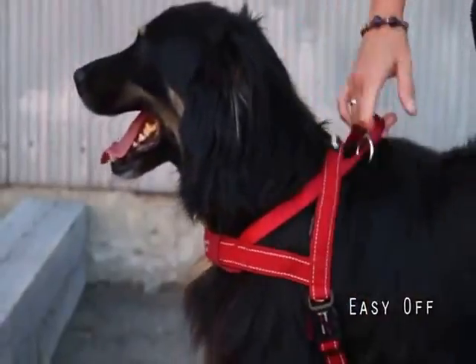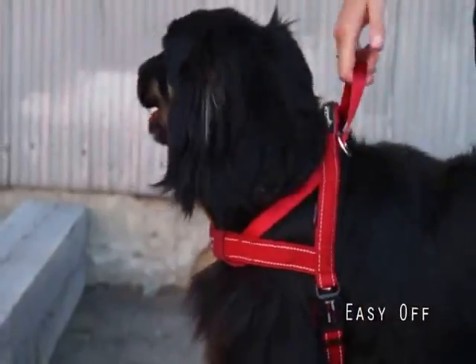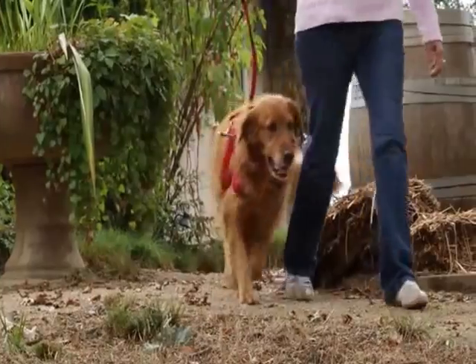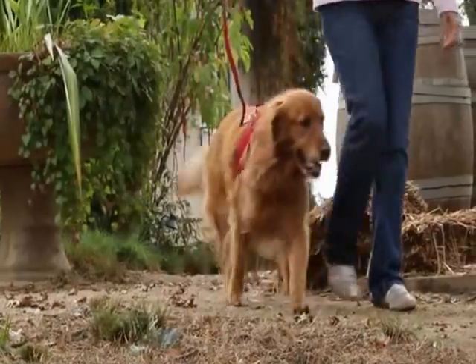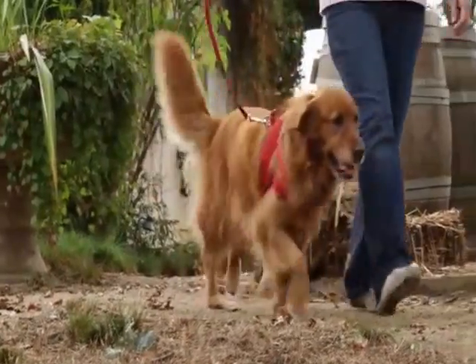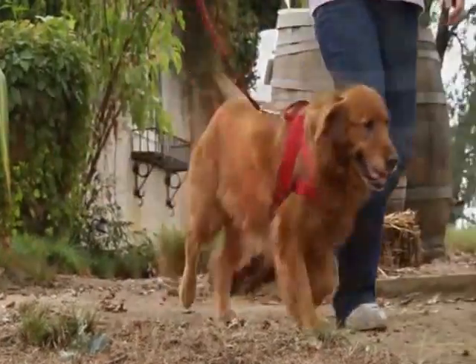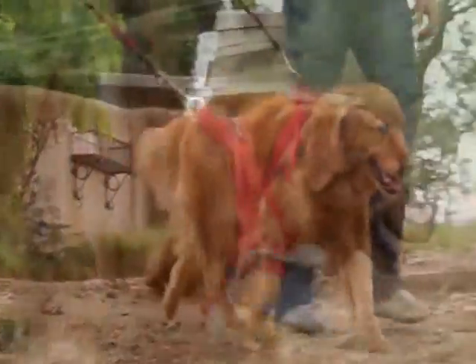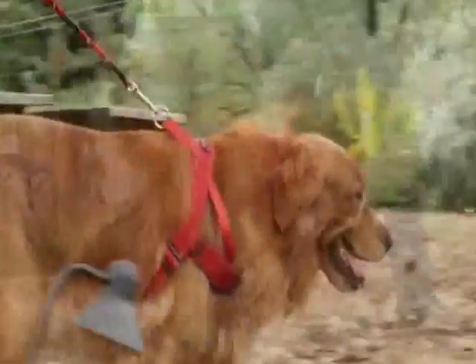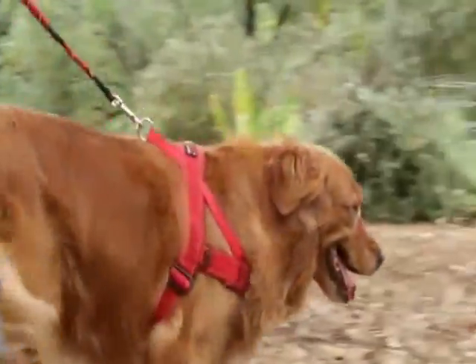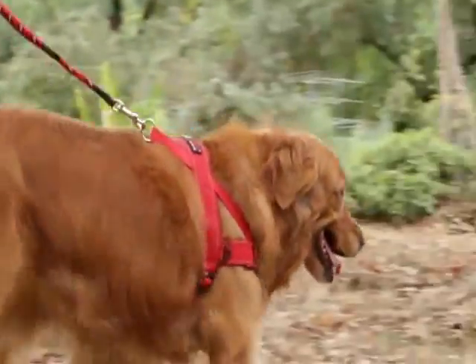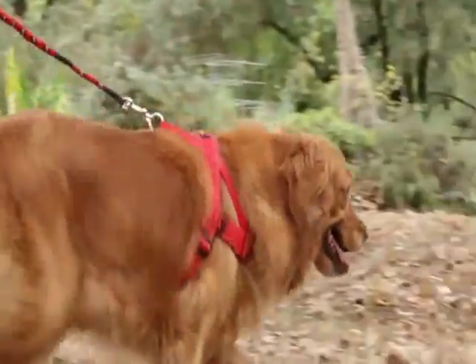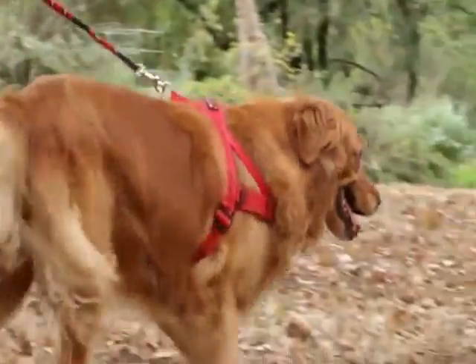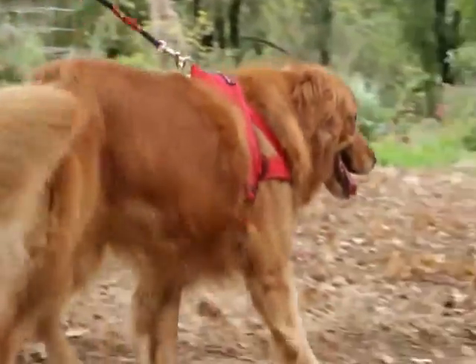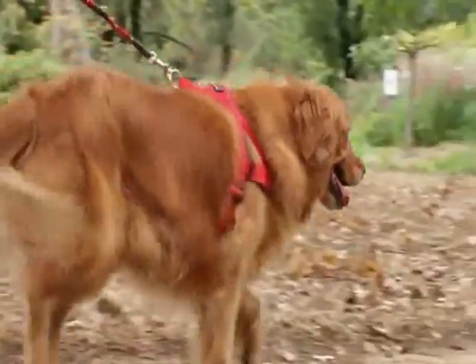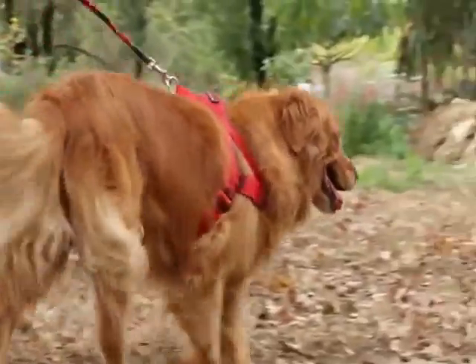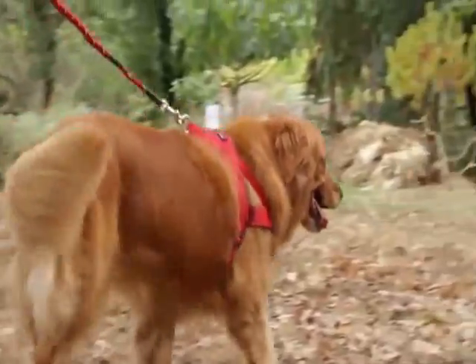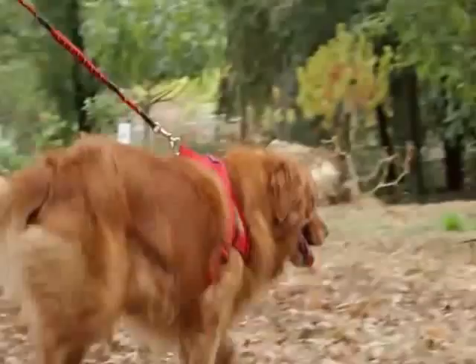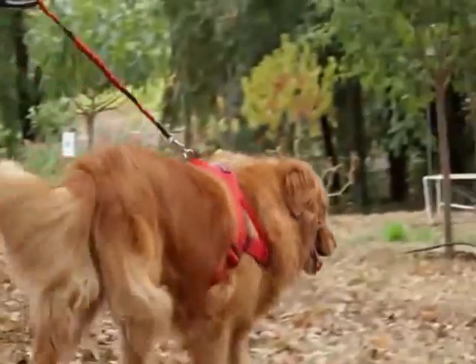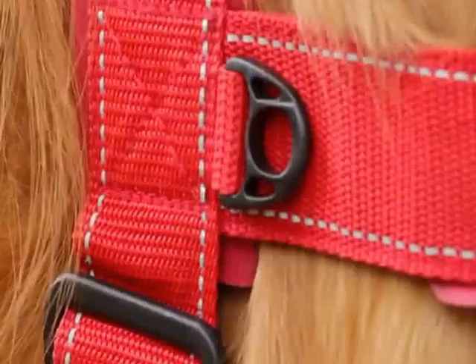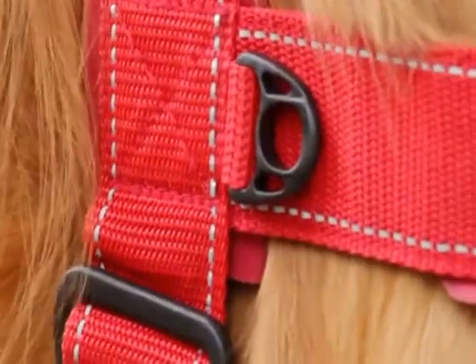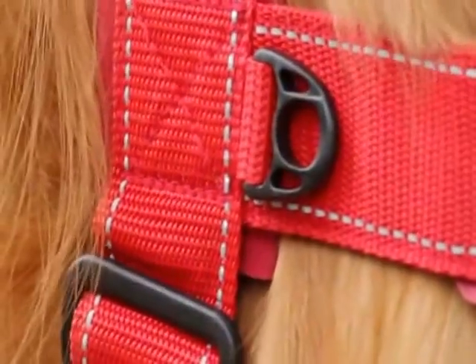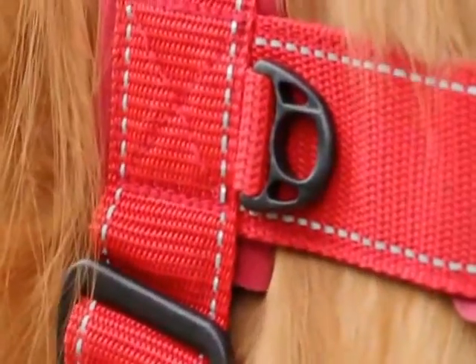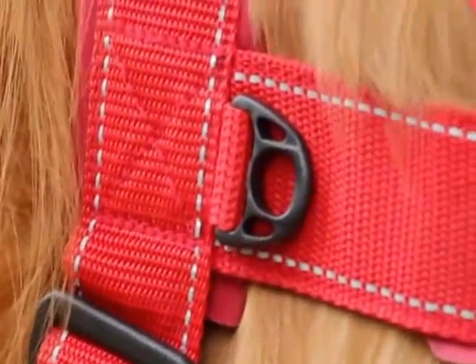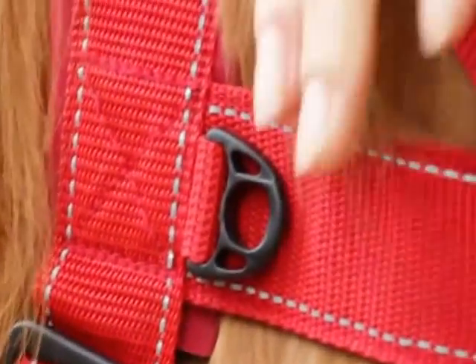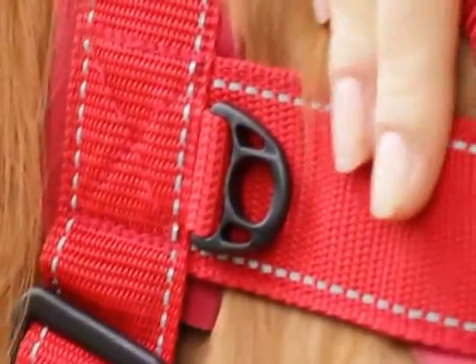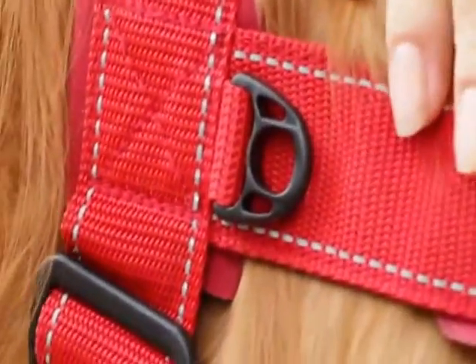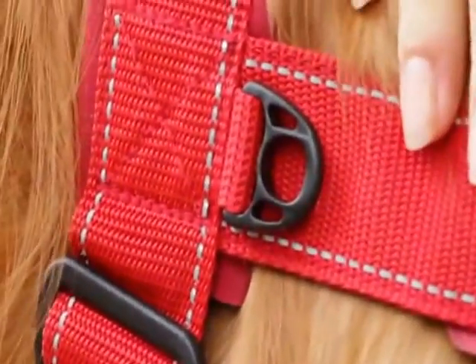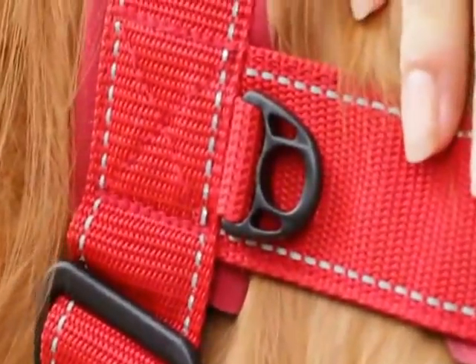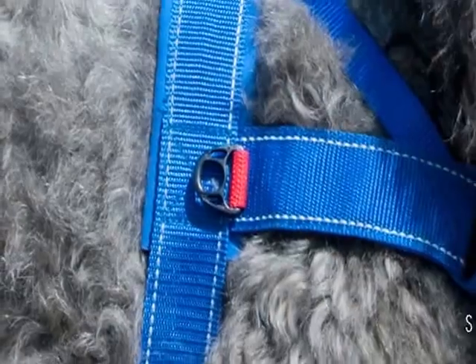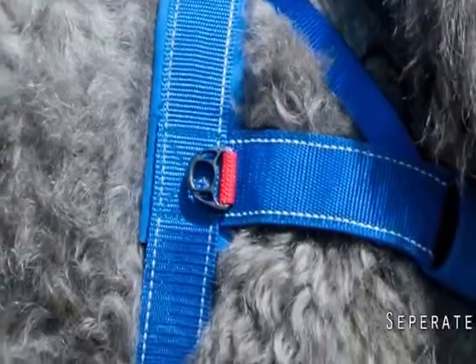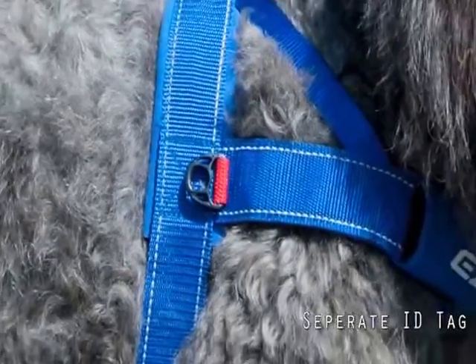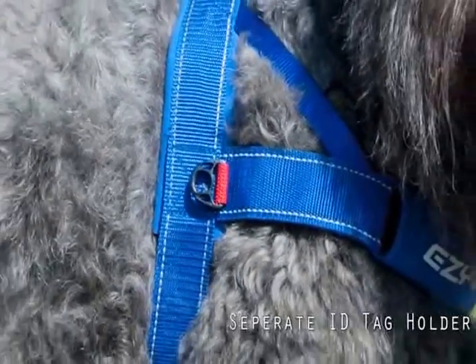Because the Quick Fit Harness is so convenient, you may want to use it in place of a collar, which is why we added a separate ID tag holder for your friend's vital information.